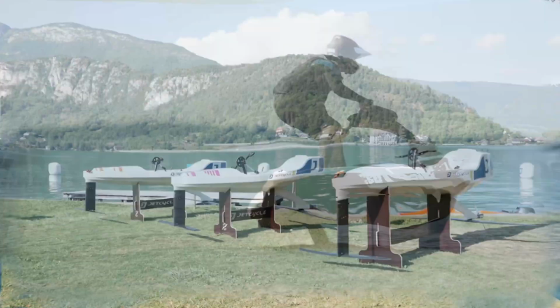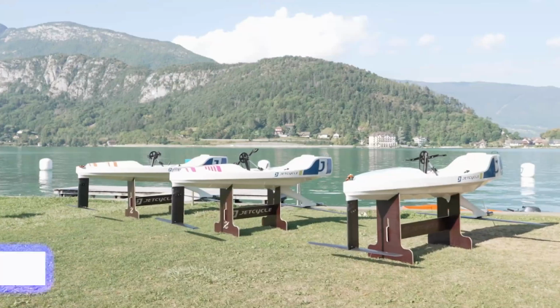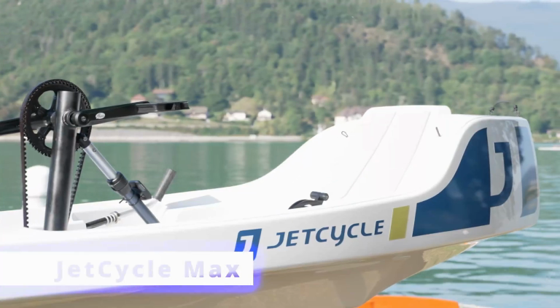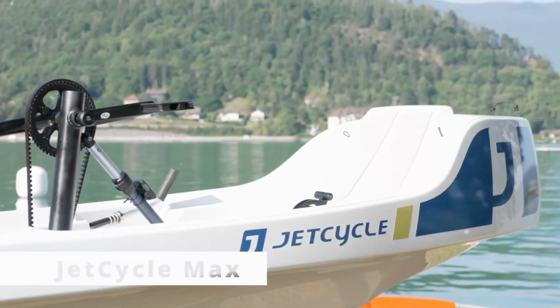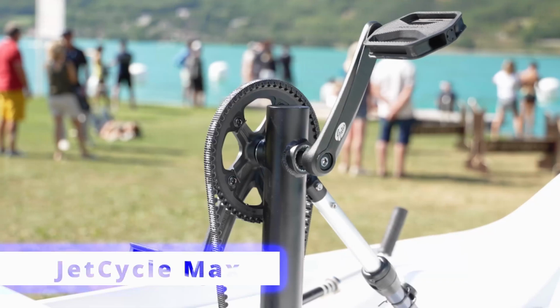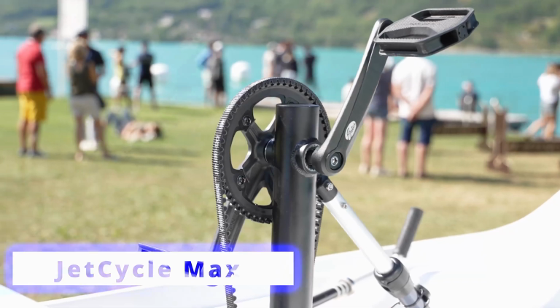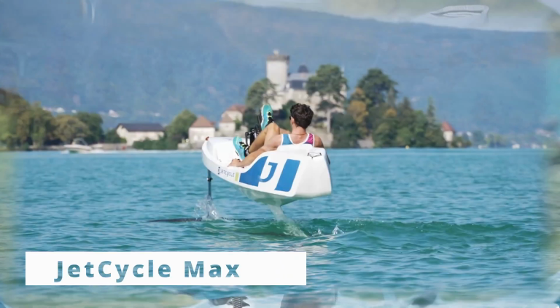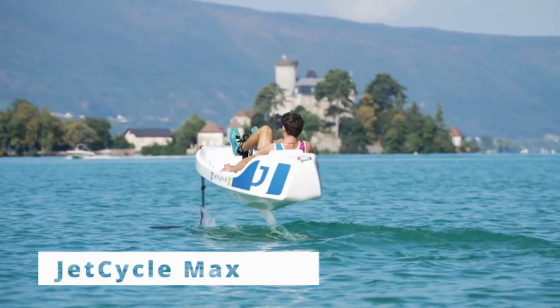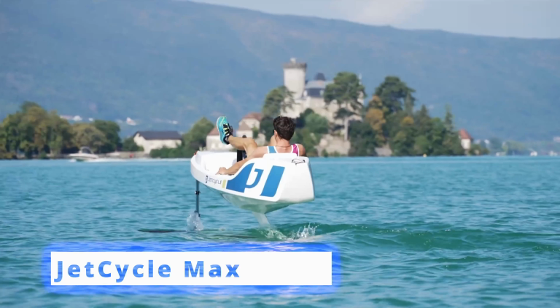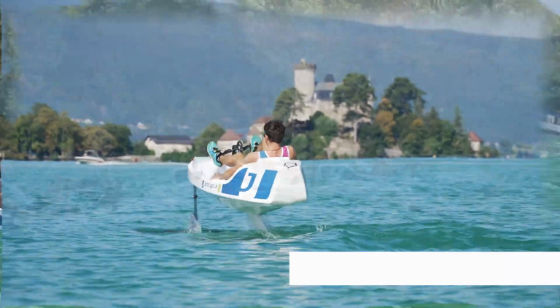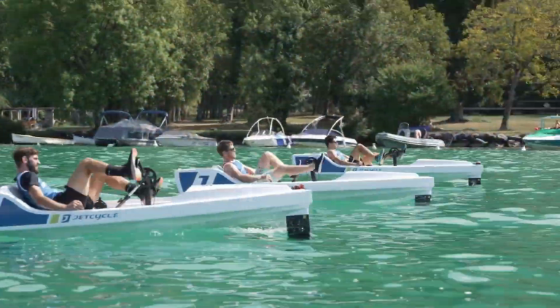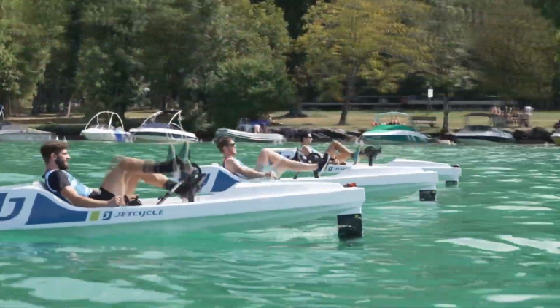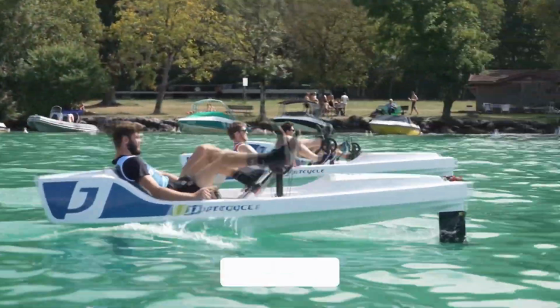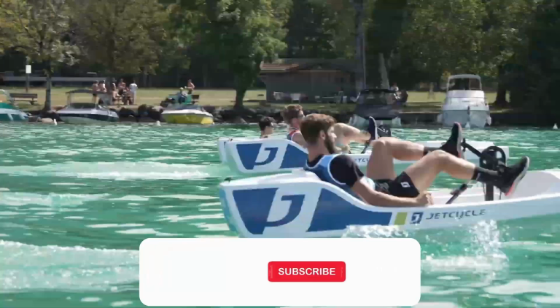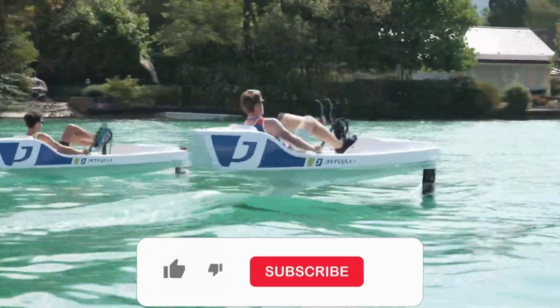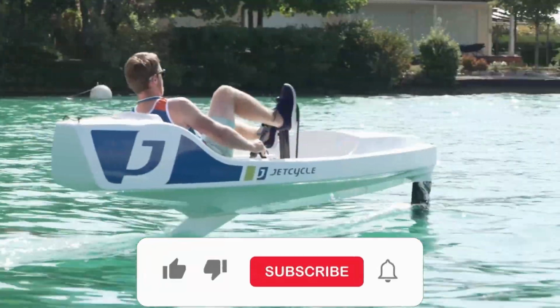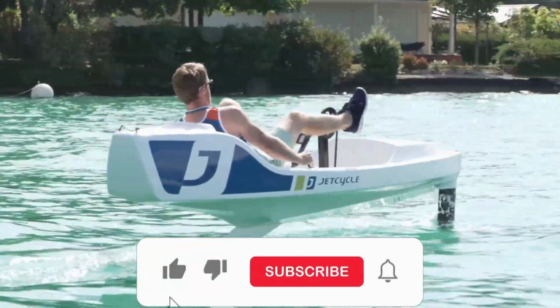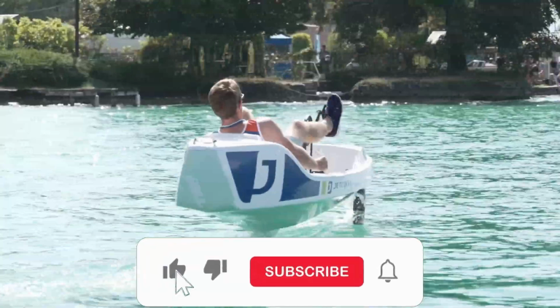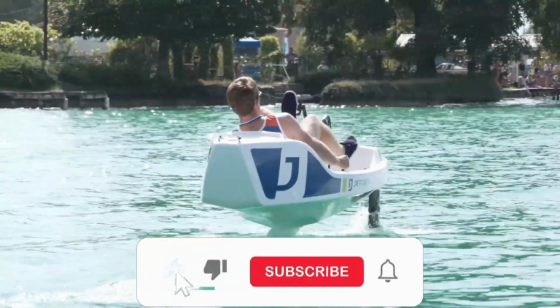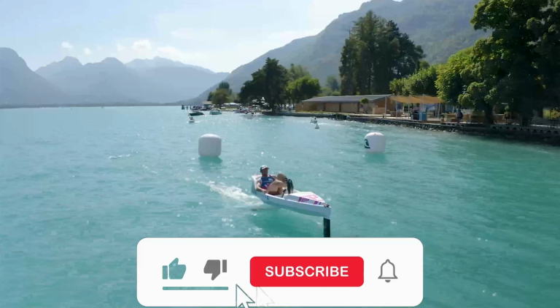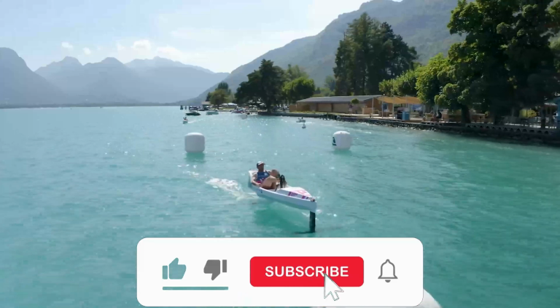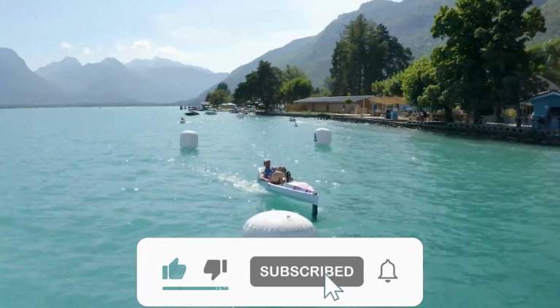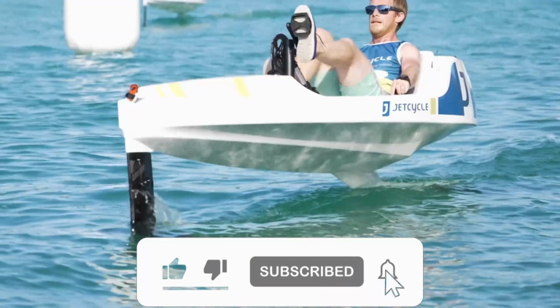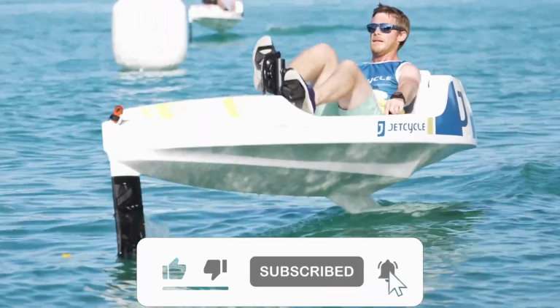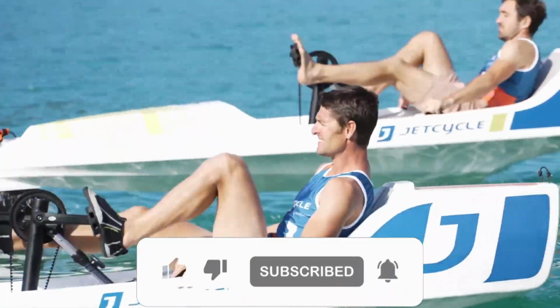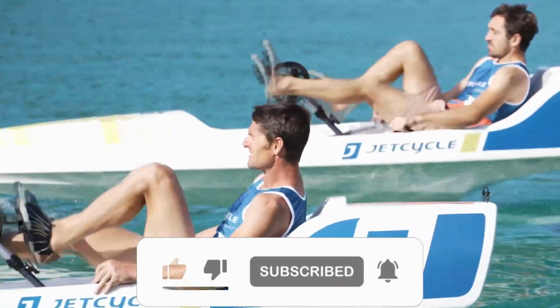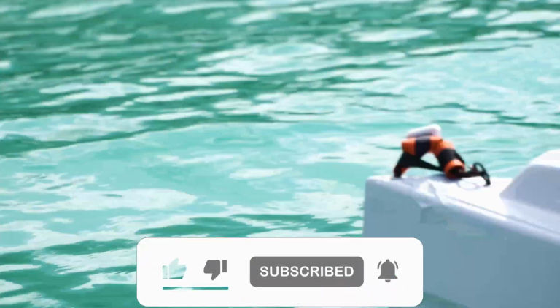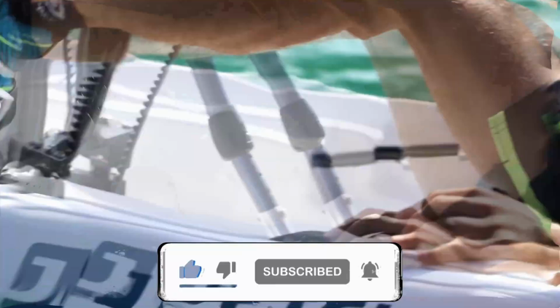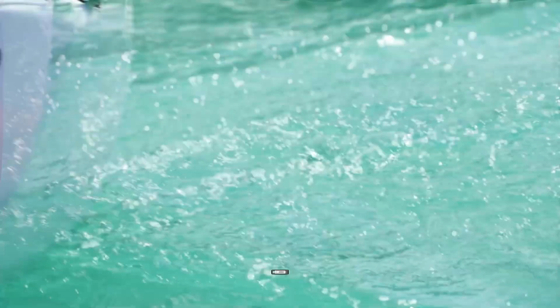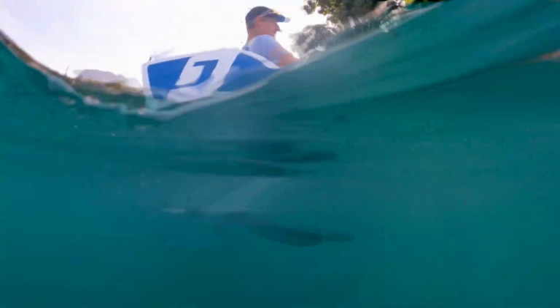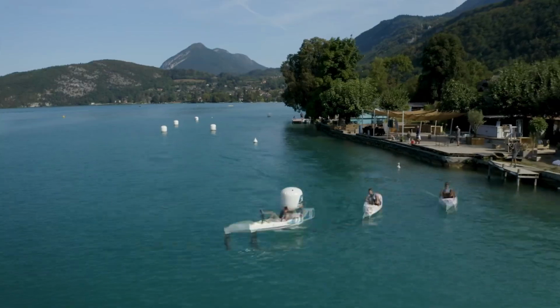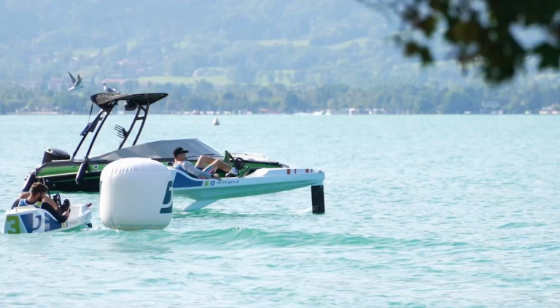Now meet the Jet Cycle Max, a human-powered hydrofoil designed for those who want to soar above water using their own strength. This lightweight, zero-emission watercraft combines fun and sustainability as you effortlessly glide across the water.